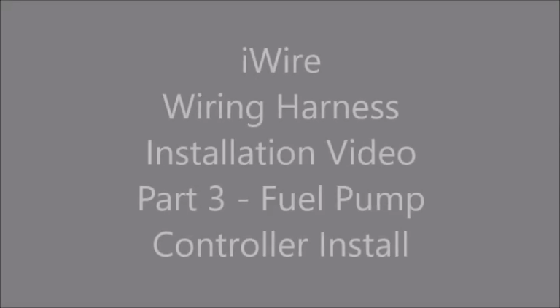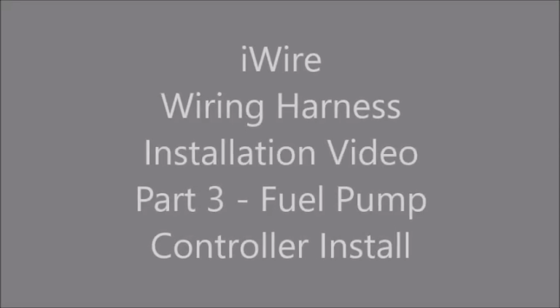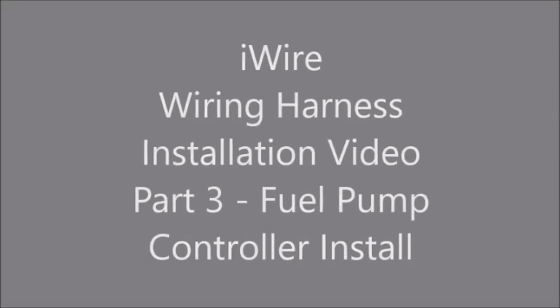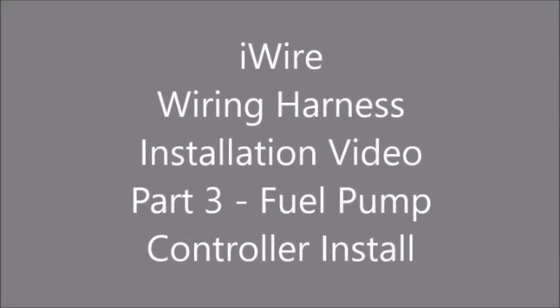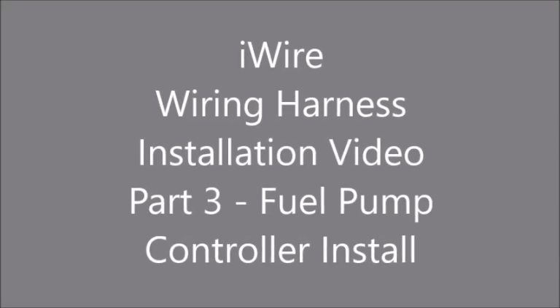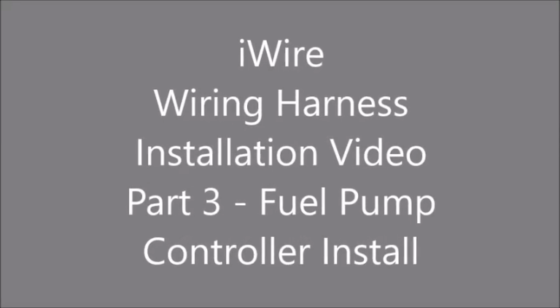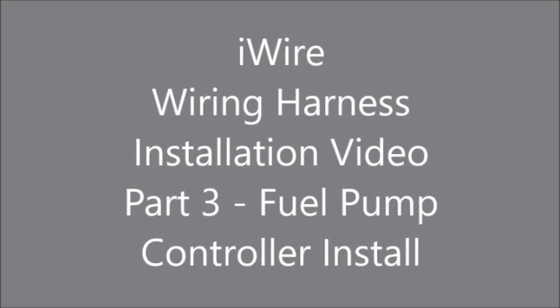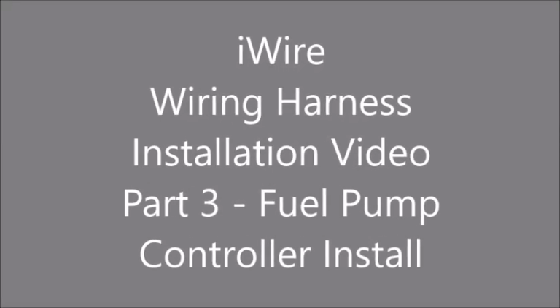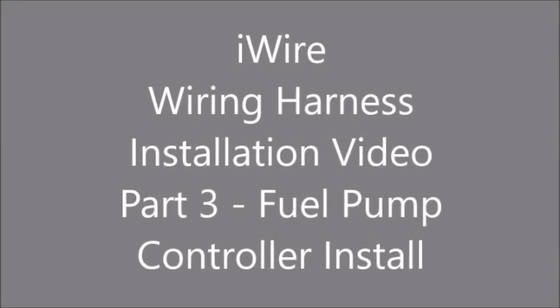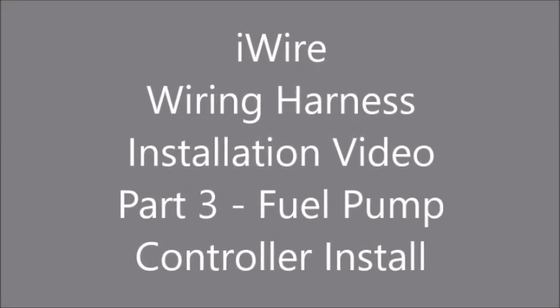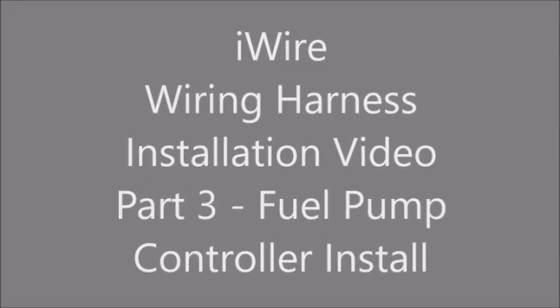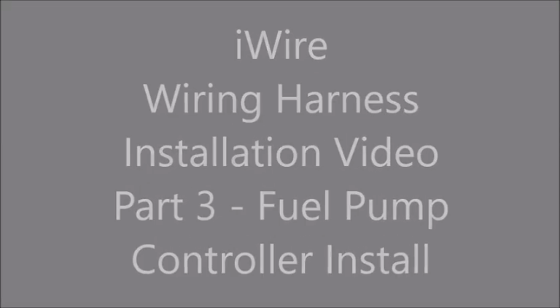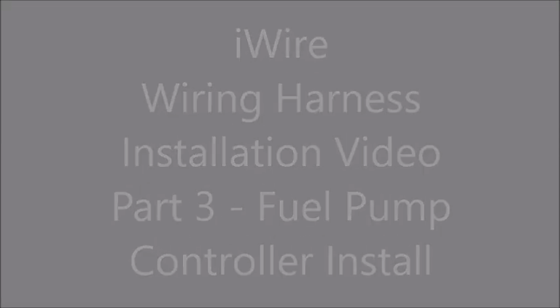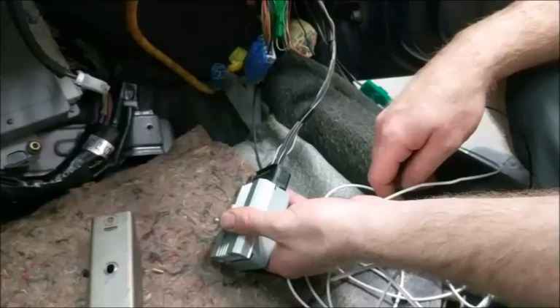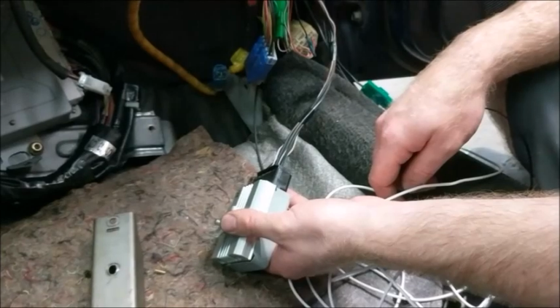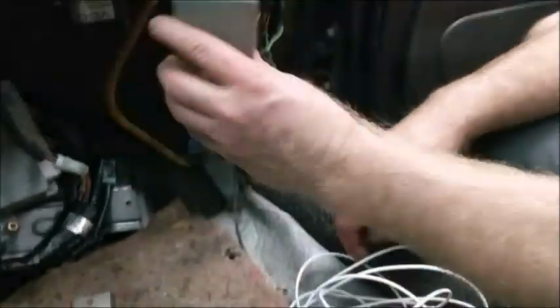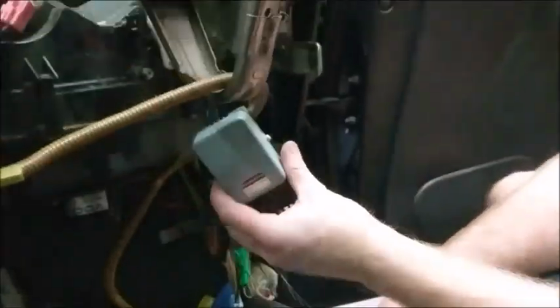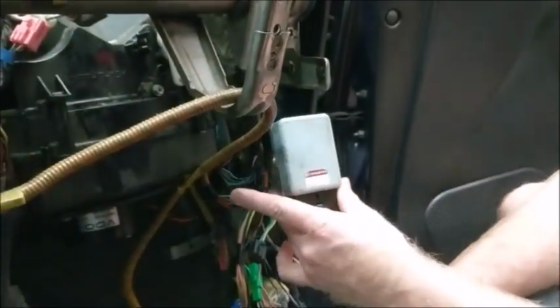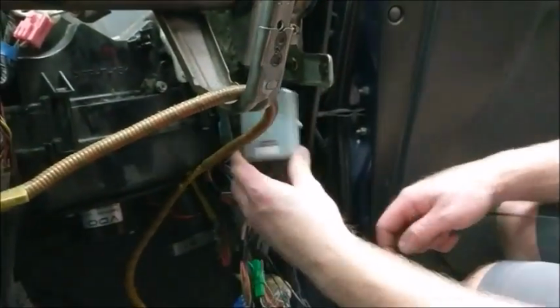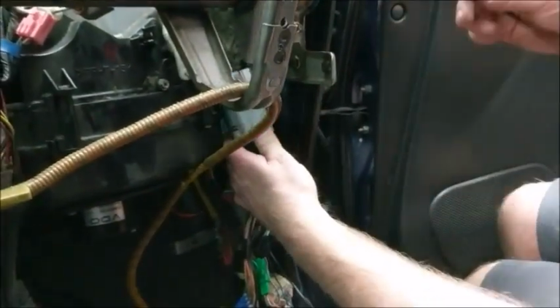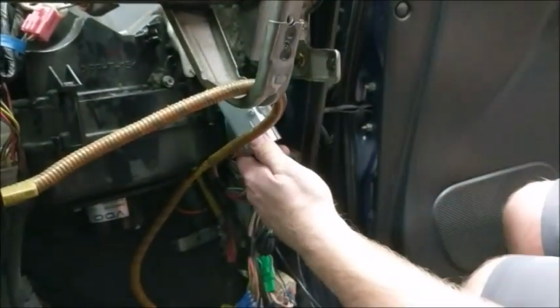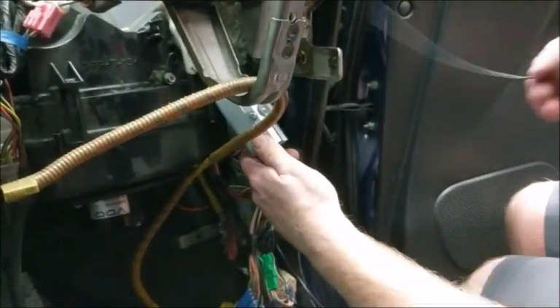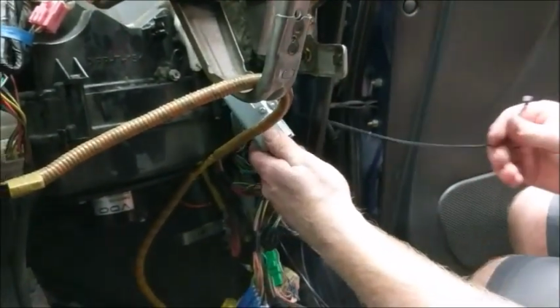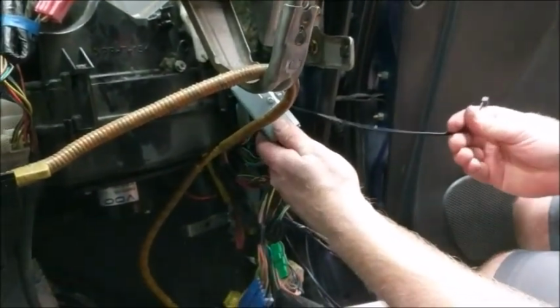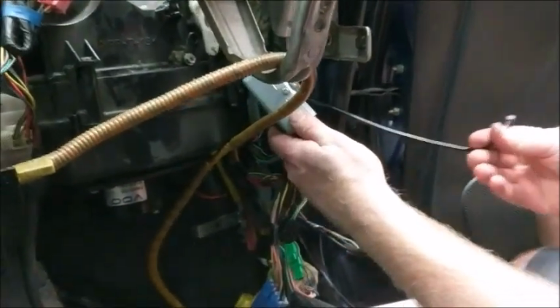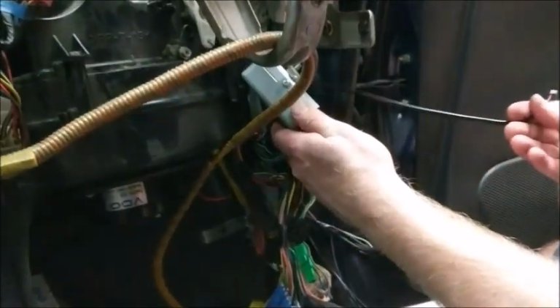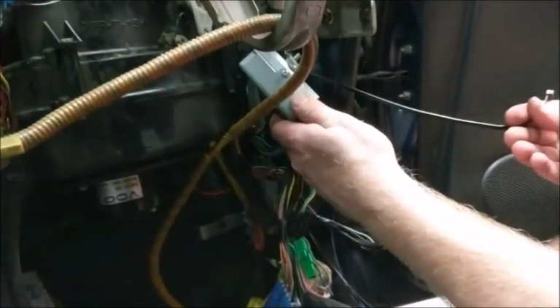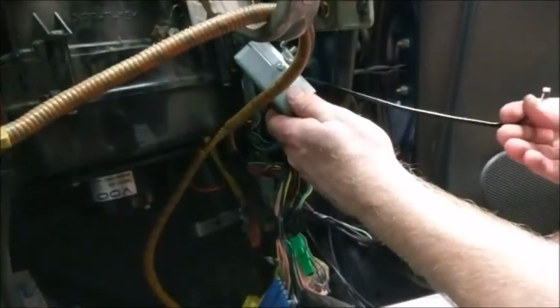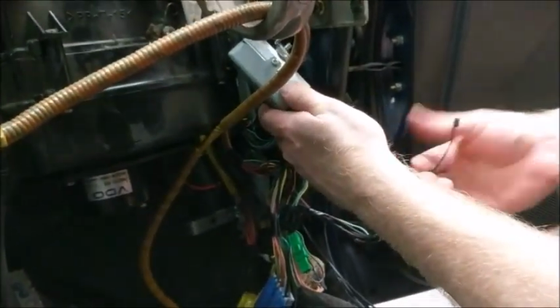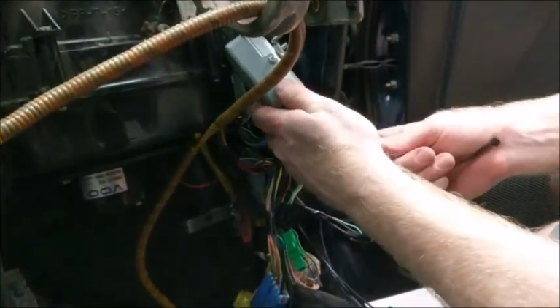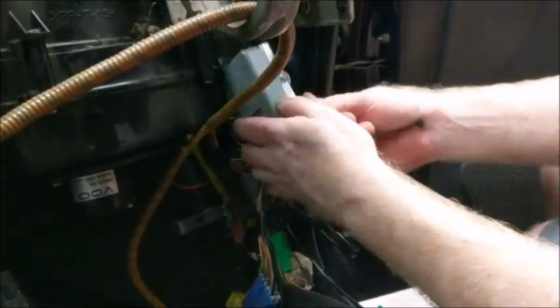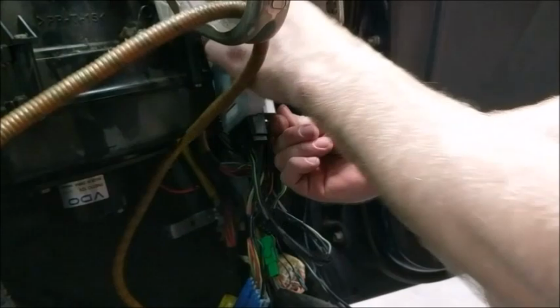Welcome to iWire's Subaru Wiring Harness Installation Video Part 3. In this video, we explain how to wire in your fuel pump controller after receiving your iWire Merge.